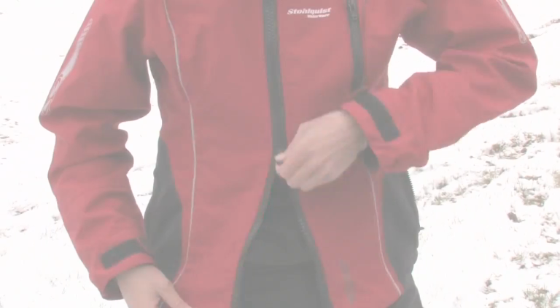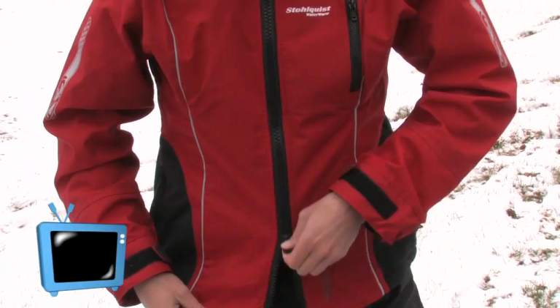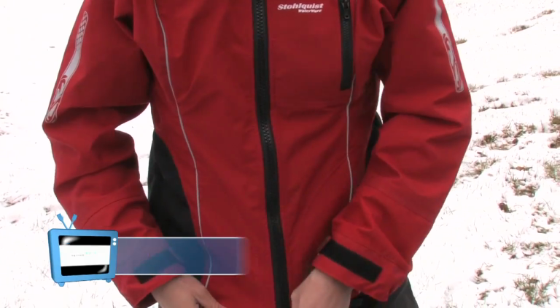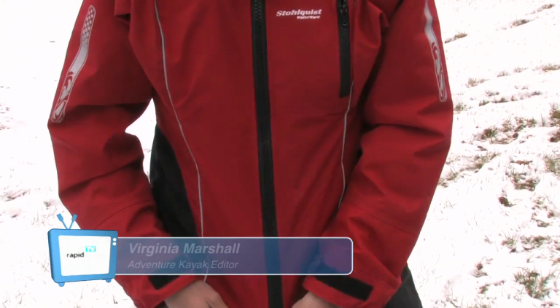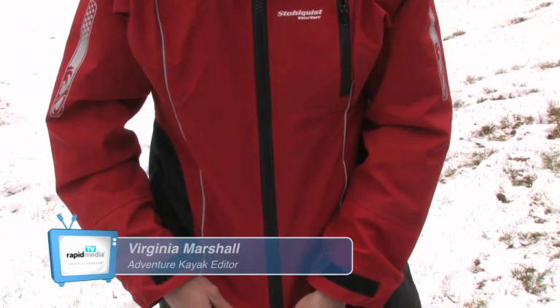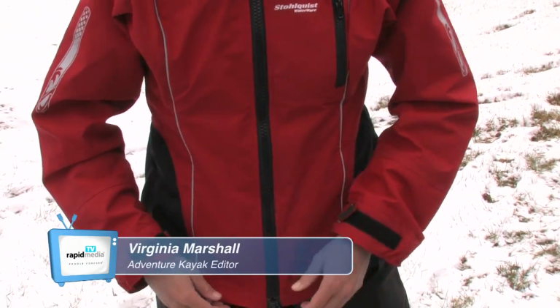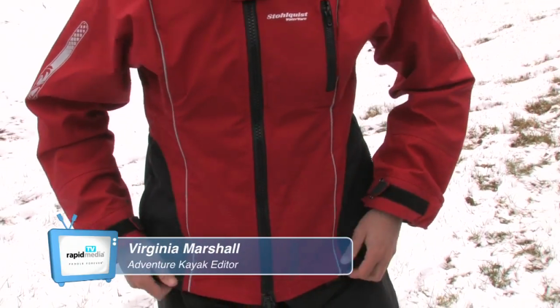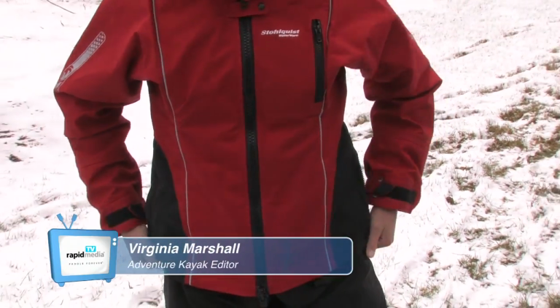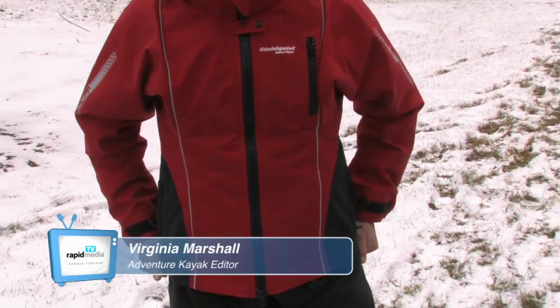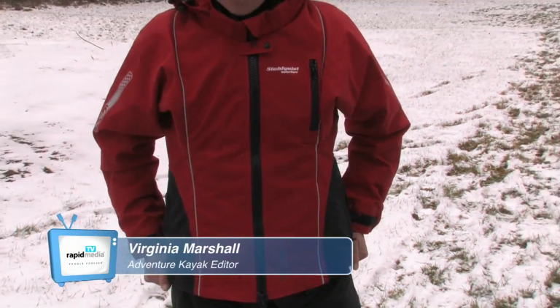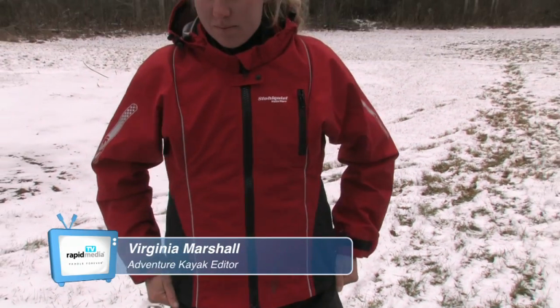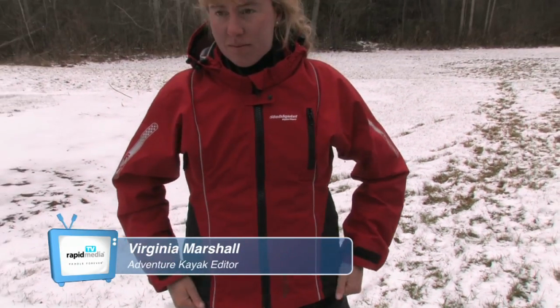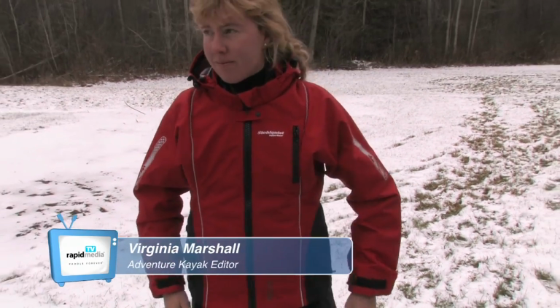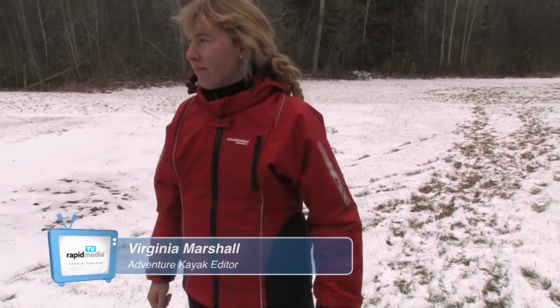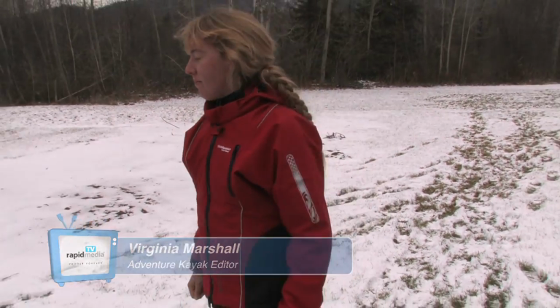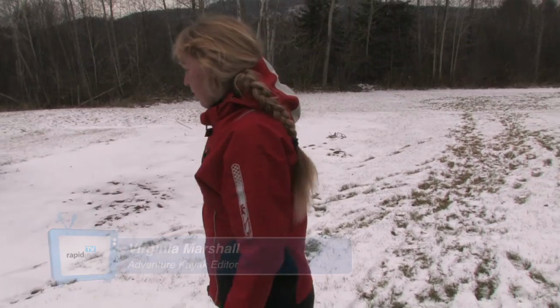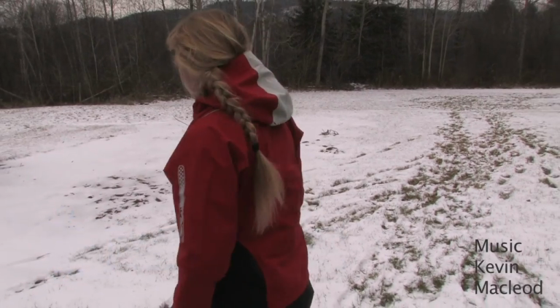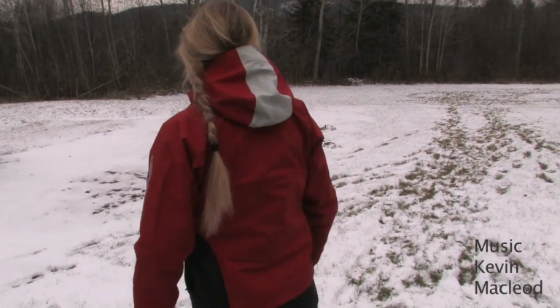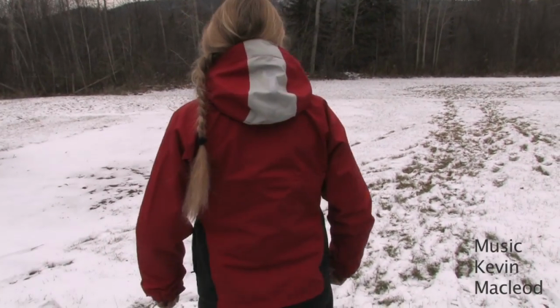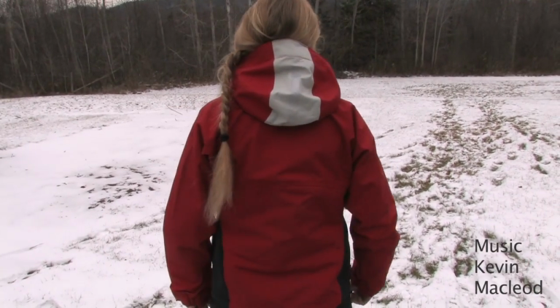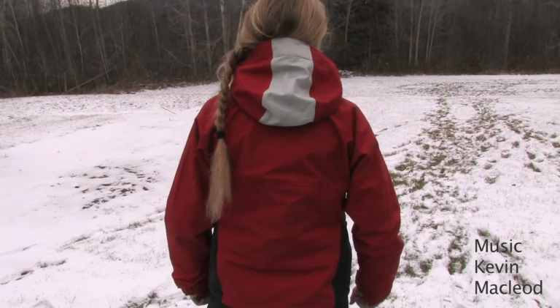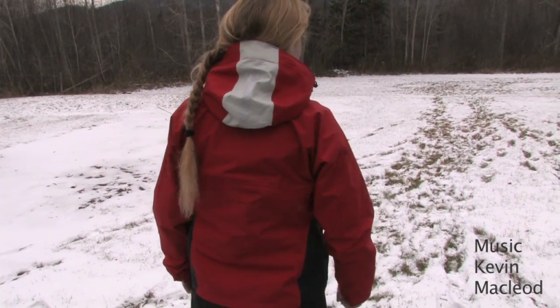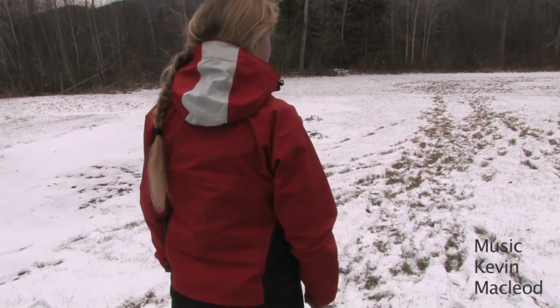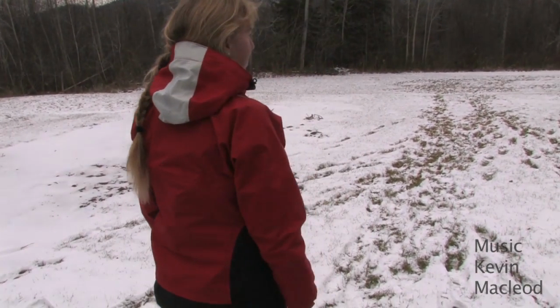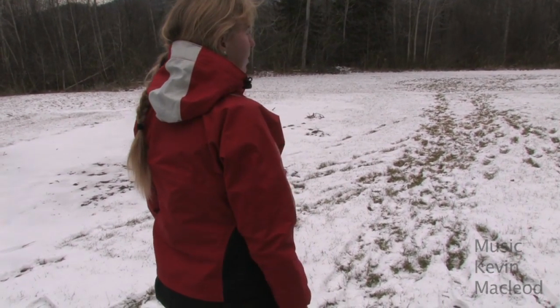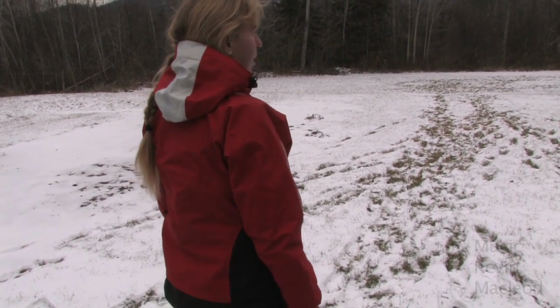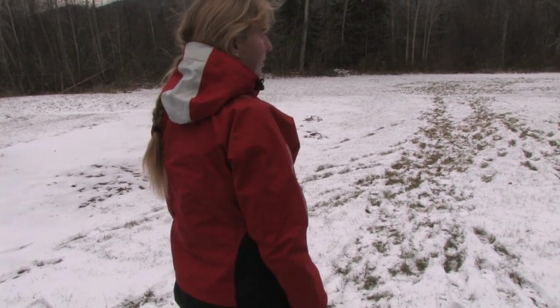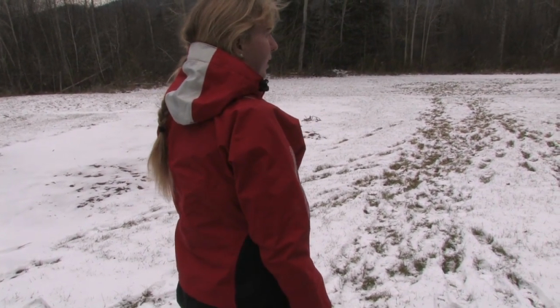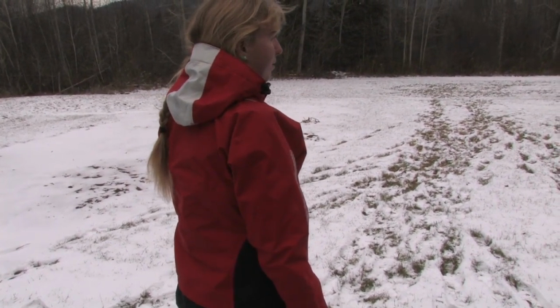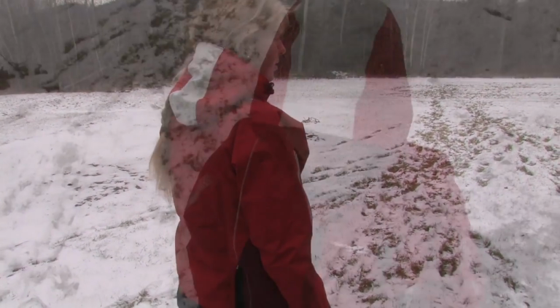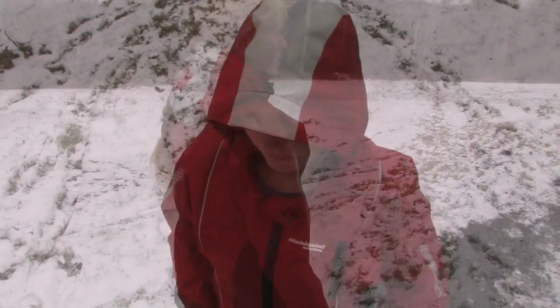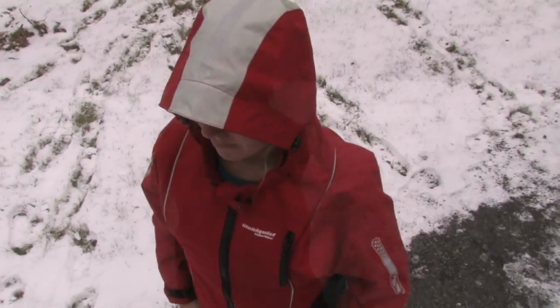The Stolquist Shift is an exciting new take on dry suit design. While it looks like a two-piece jacket and pants, it's actually a fully dry, uniquely wearable one-piece suit.